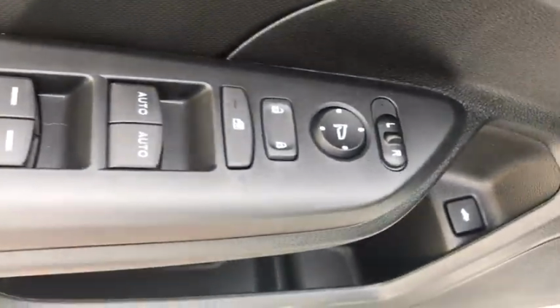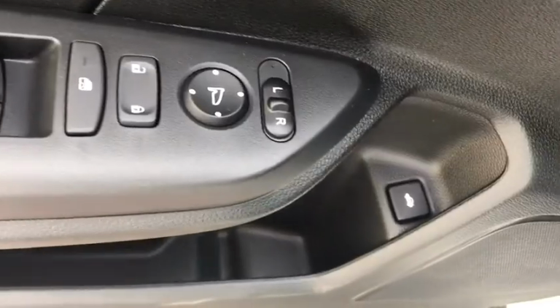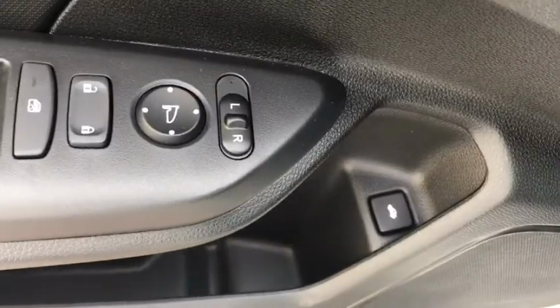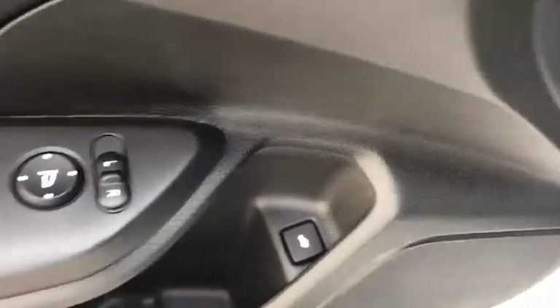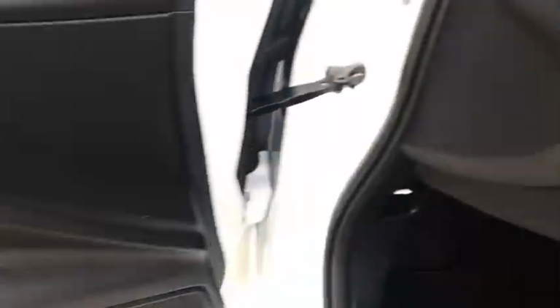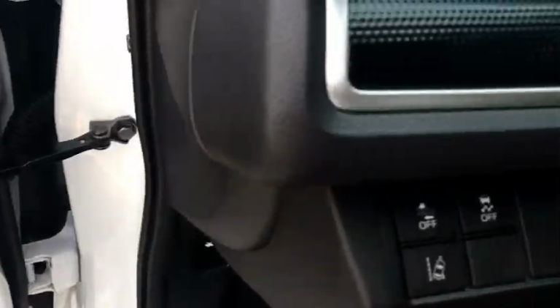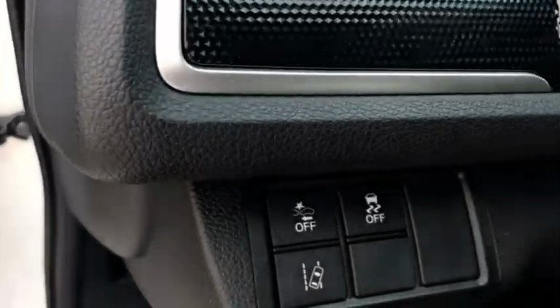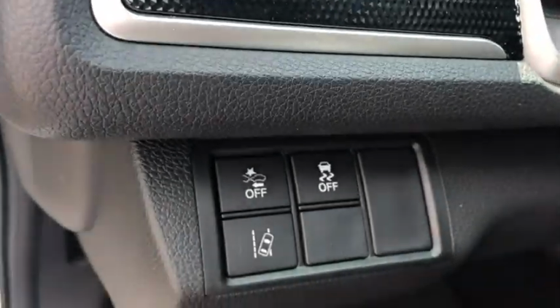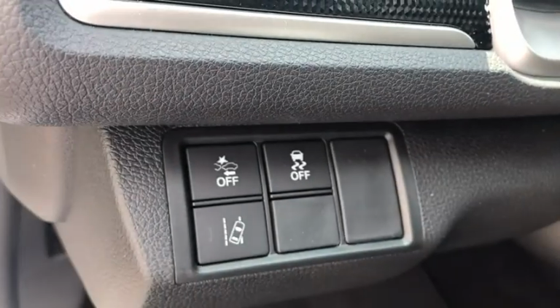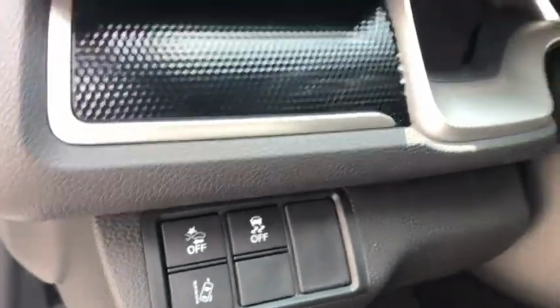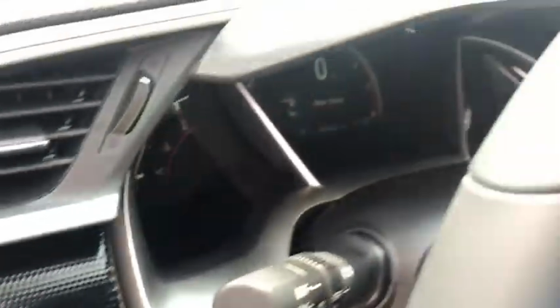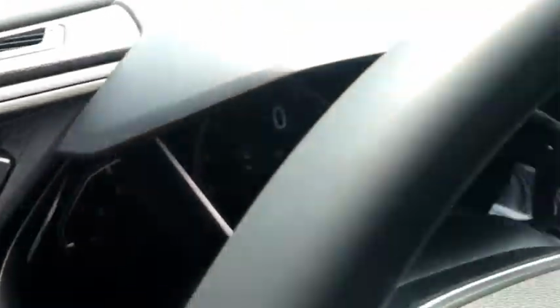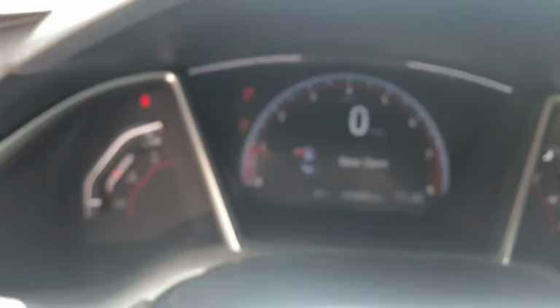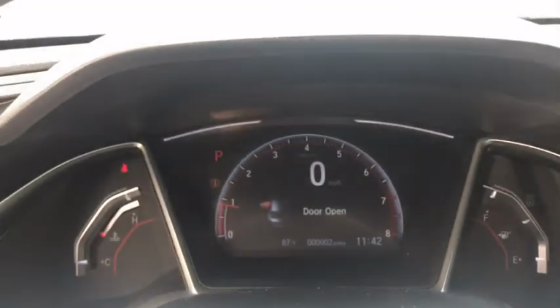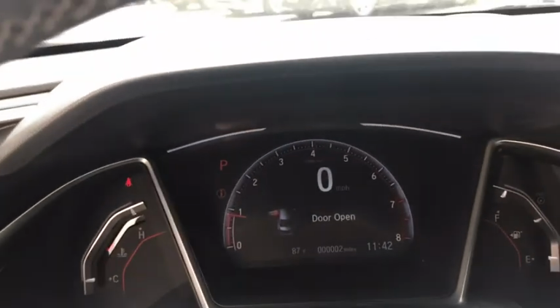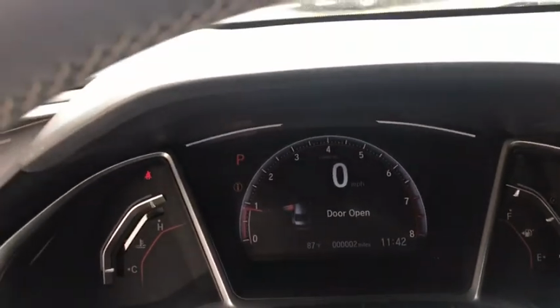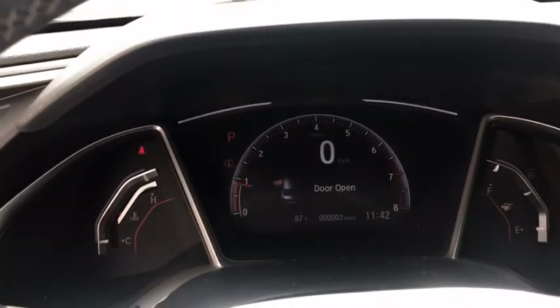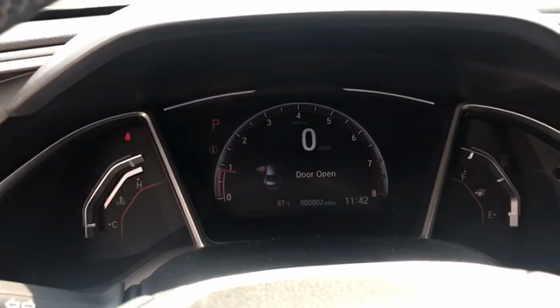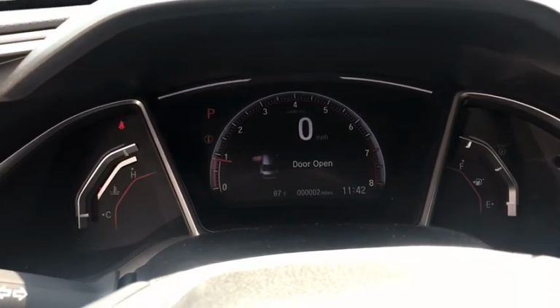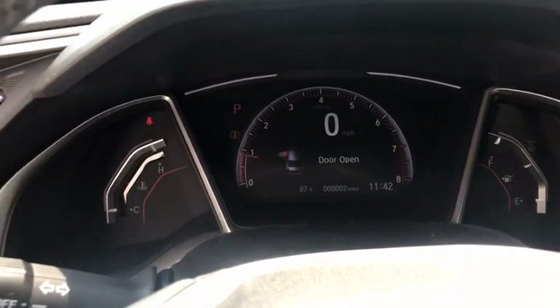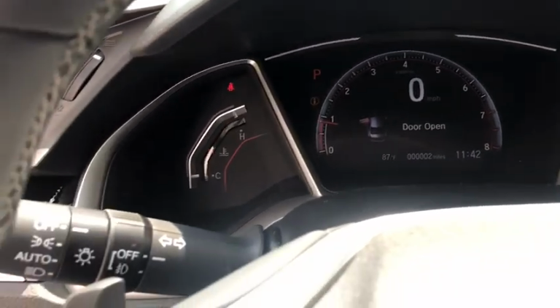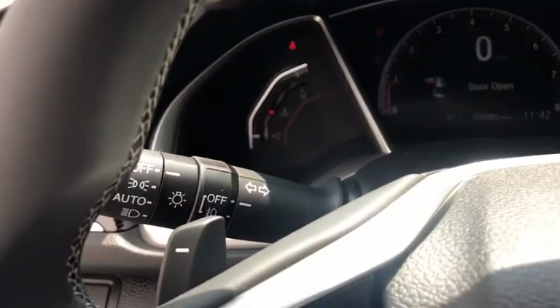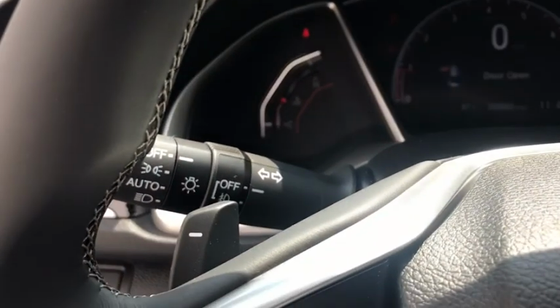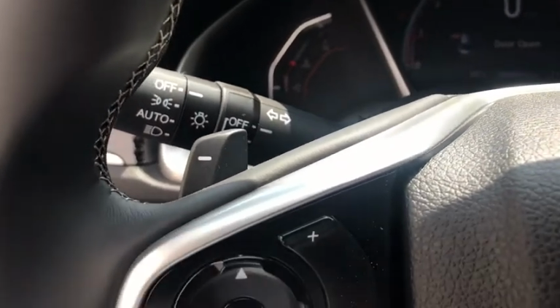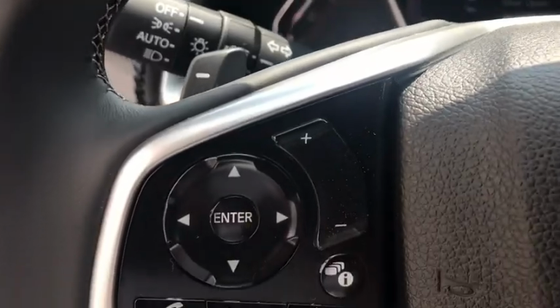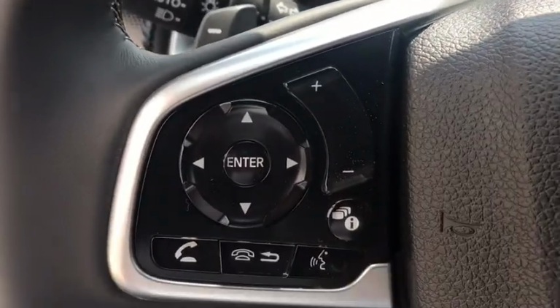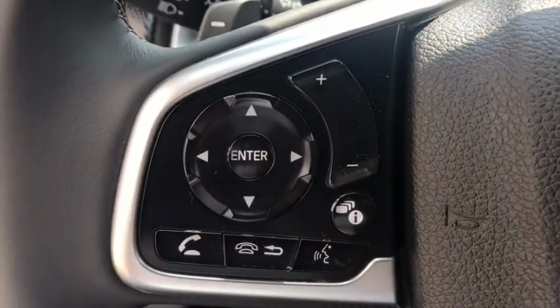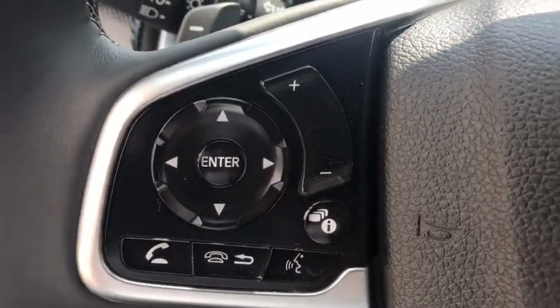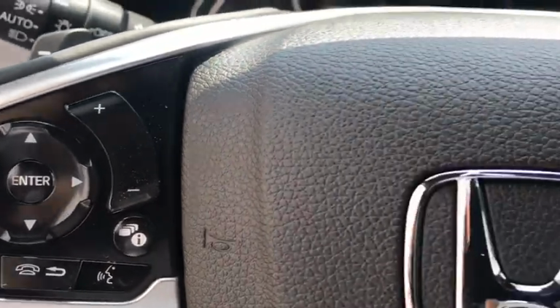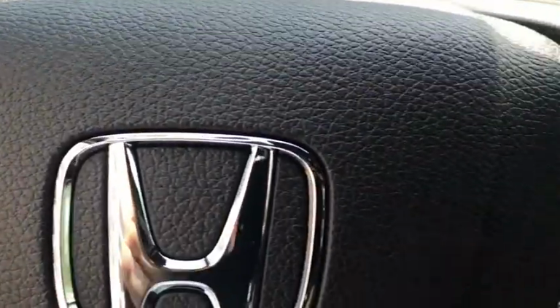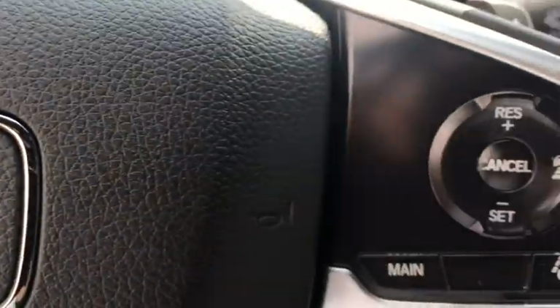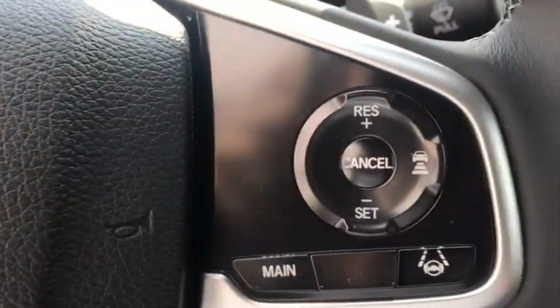Automatic air conditioning, cloth seat trim, engine immobilizer, body color door handles, power rear window sunshade, low tire pressure warning, four-piece floor mat set. Wouldn't you look great in this vehicle? Stop in today and see for yourself.